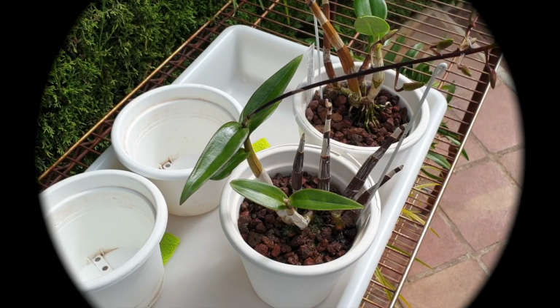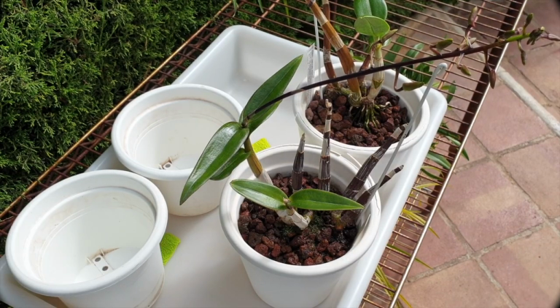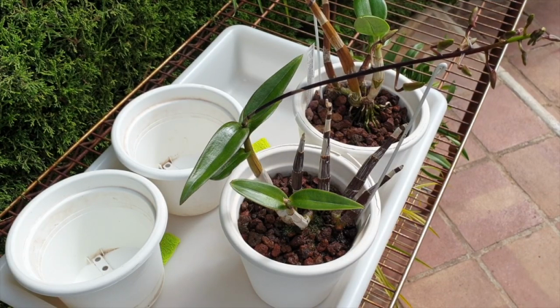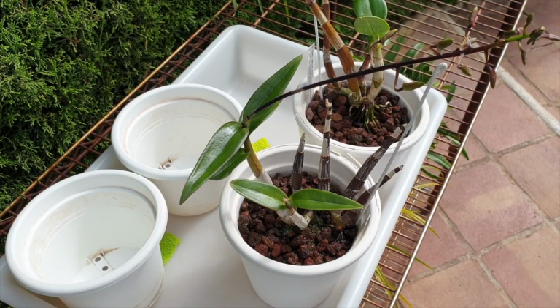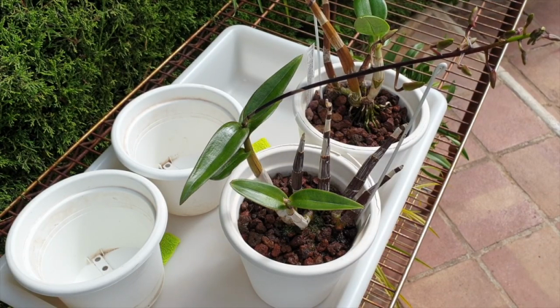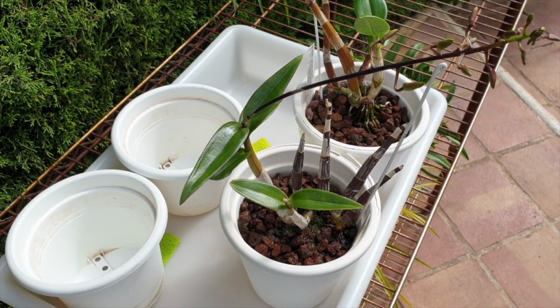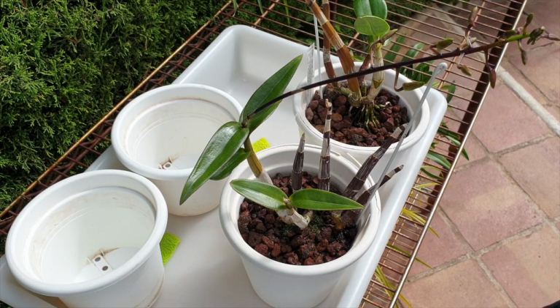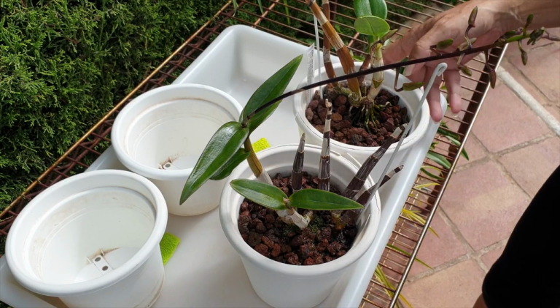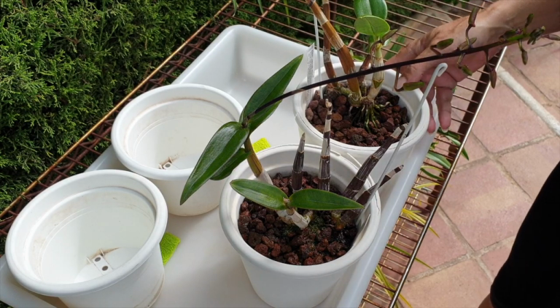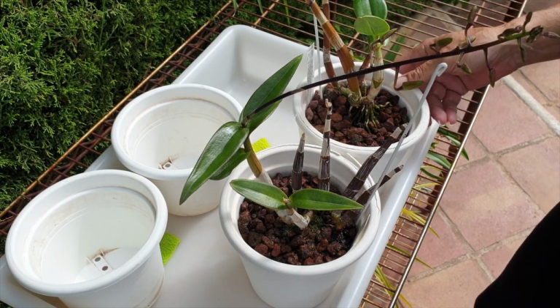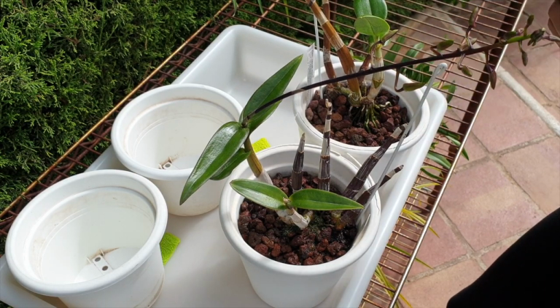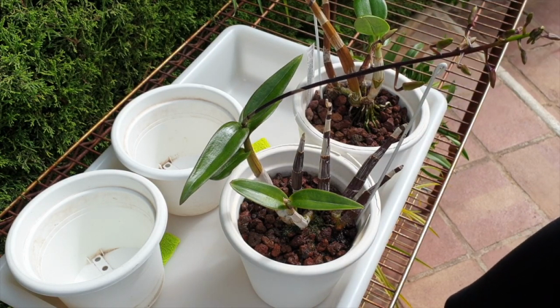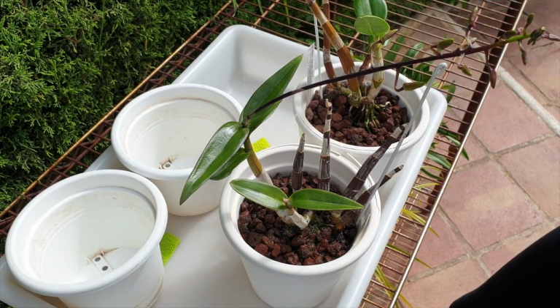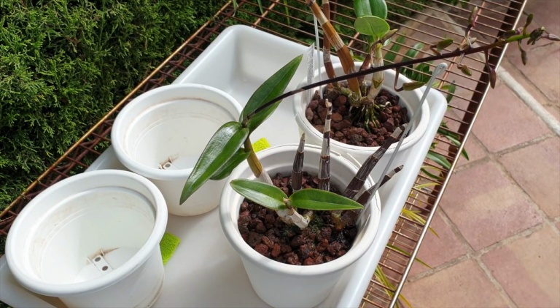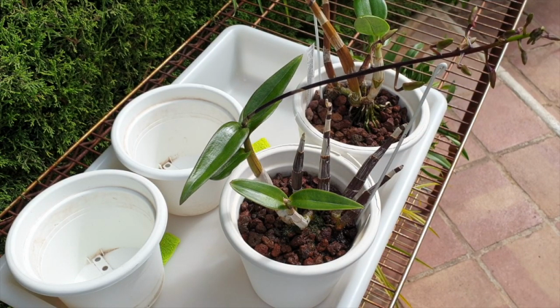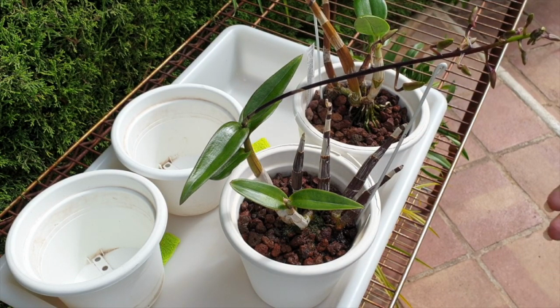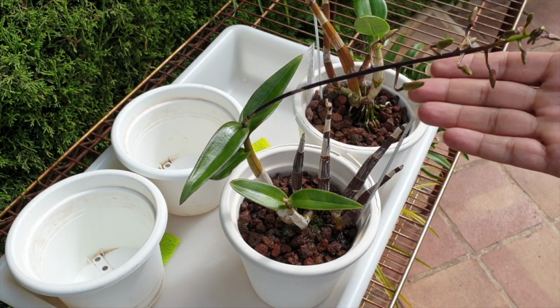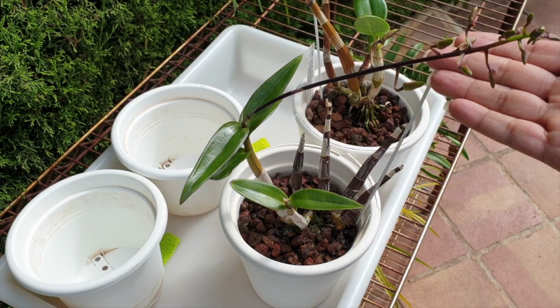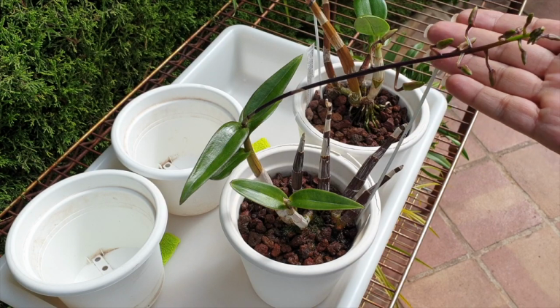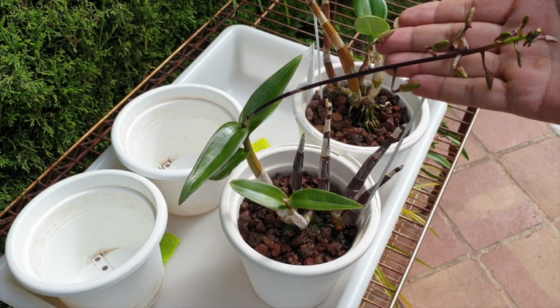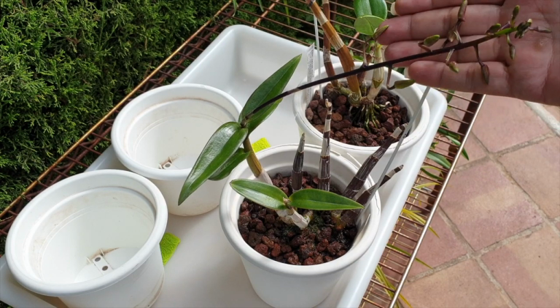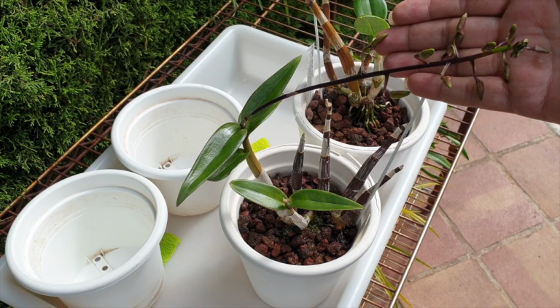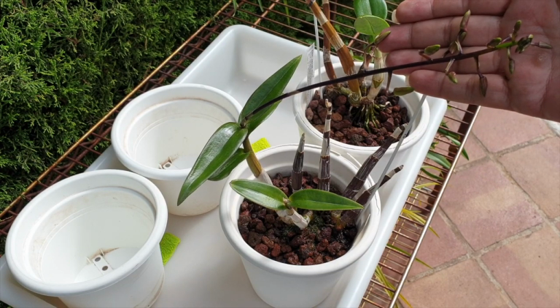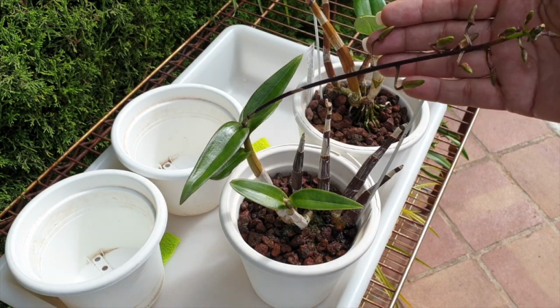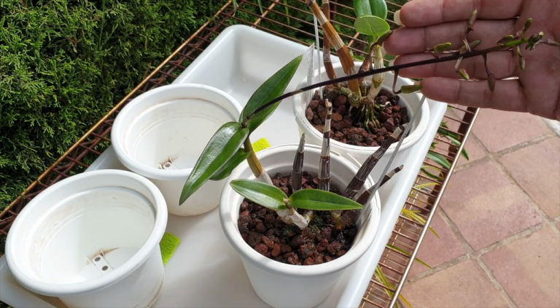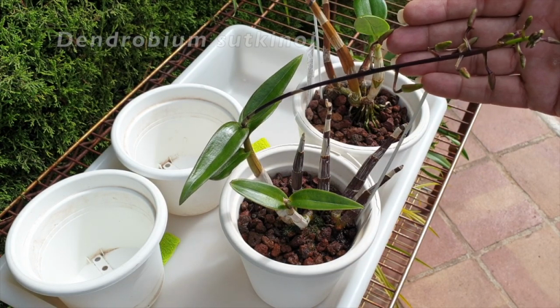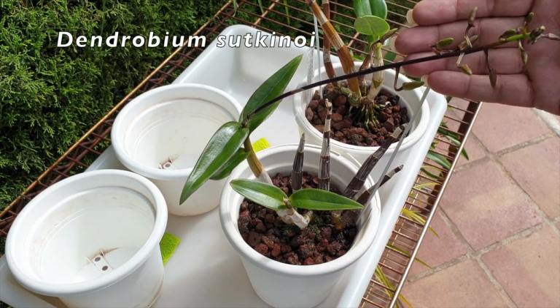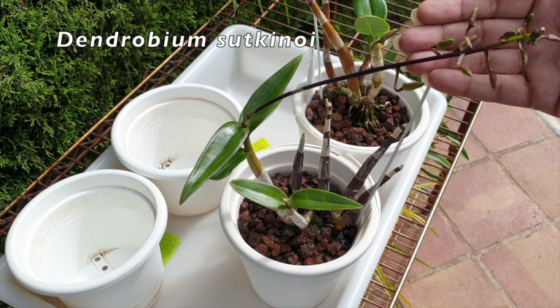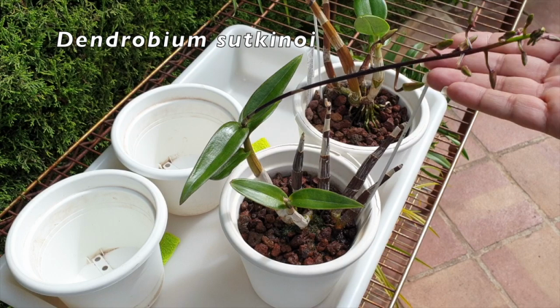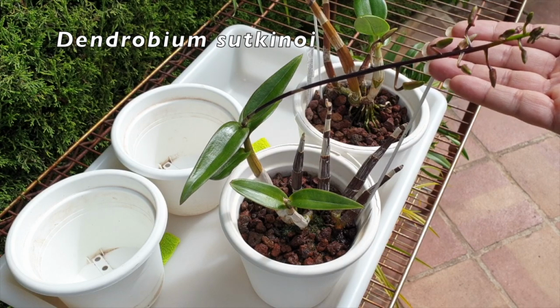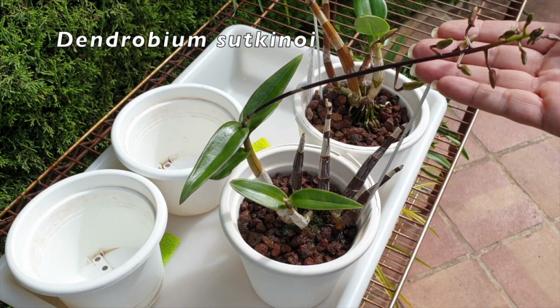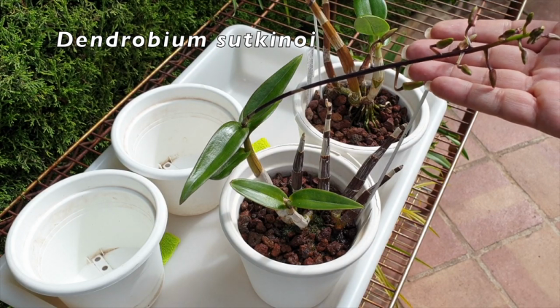Welcome to what I hope is going to be a quick repot — famous last words — especially when one of my dendrobiums is in spike. That's Dendrobium sutkinoi, the best spike so far.